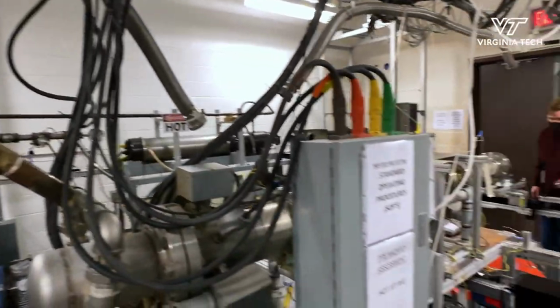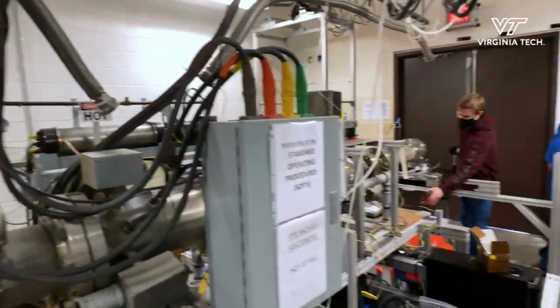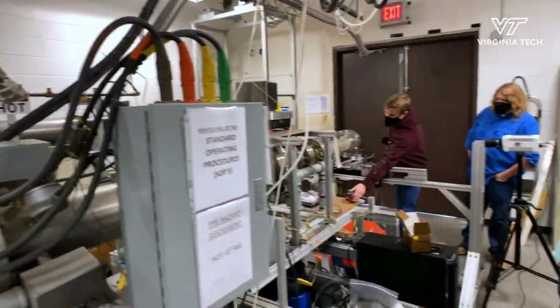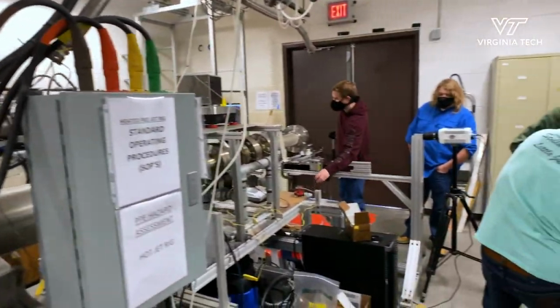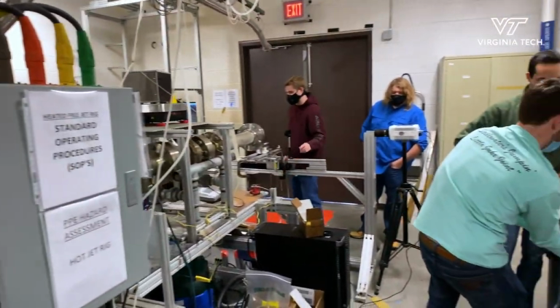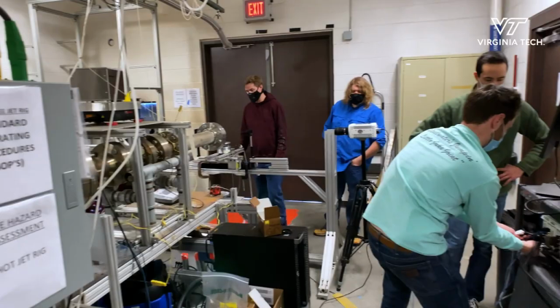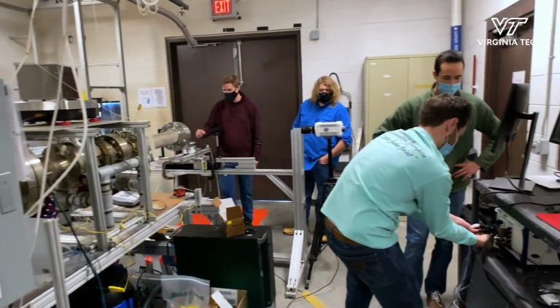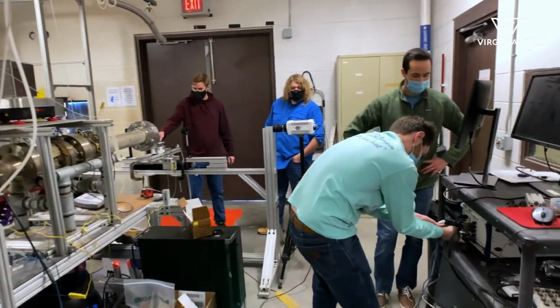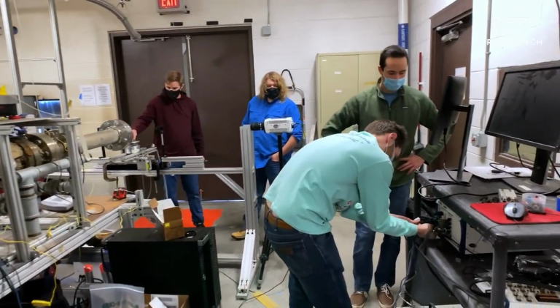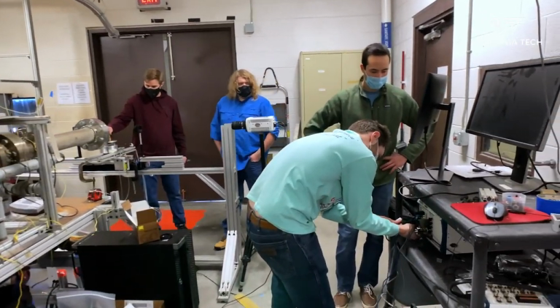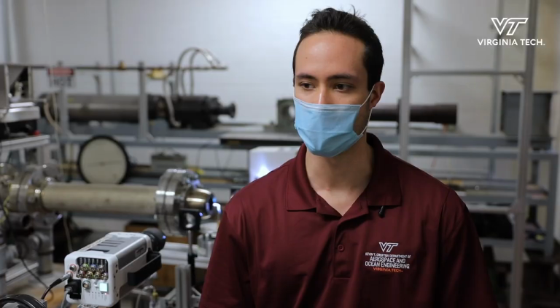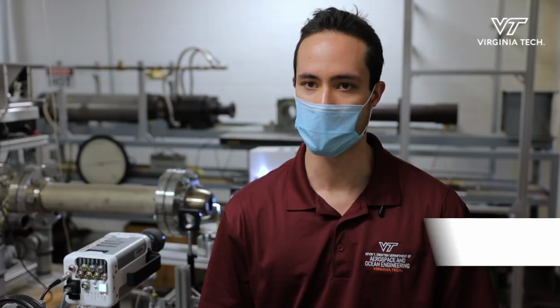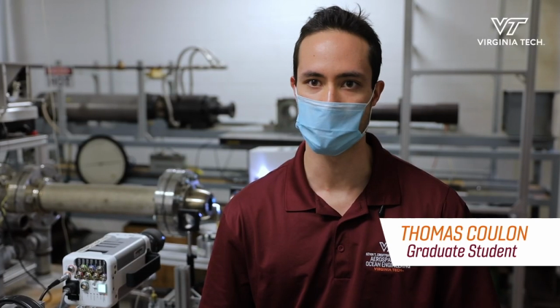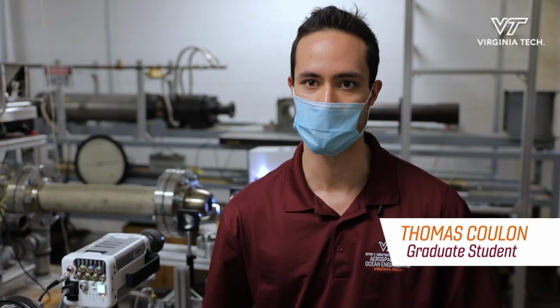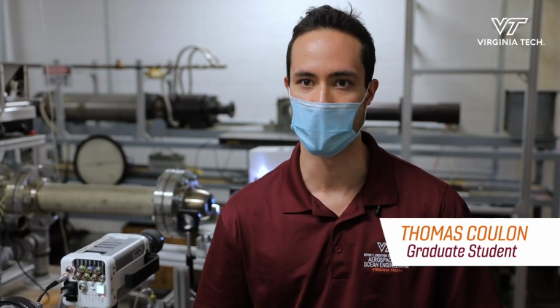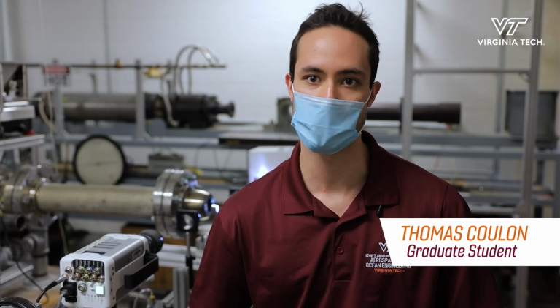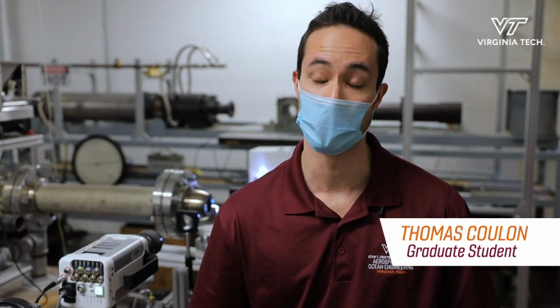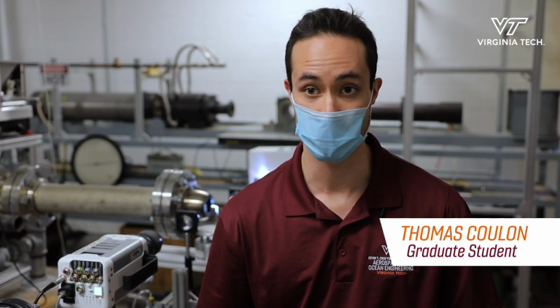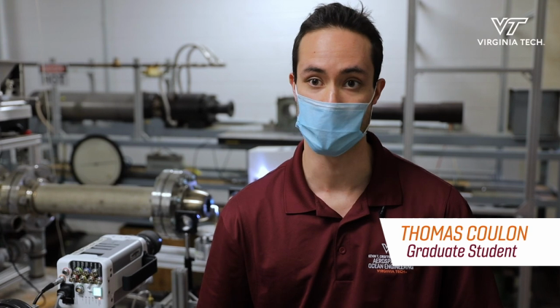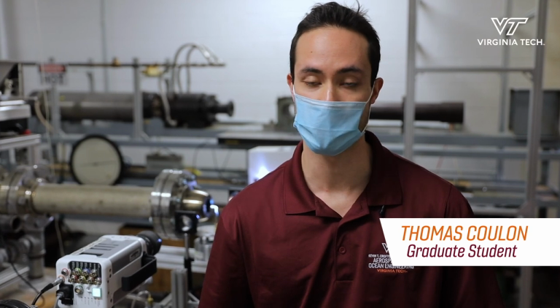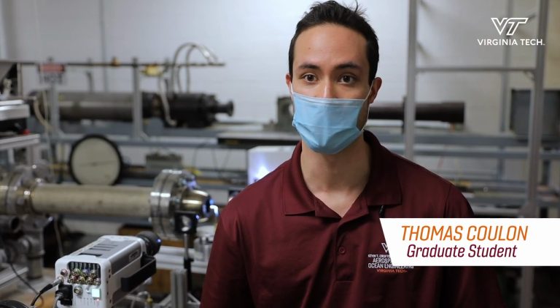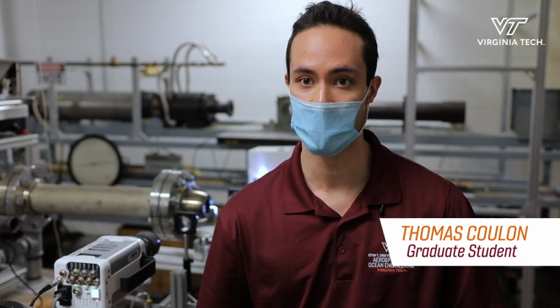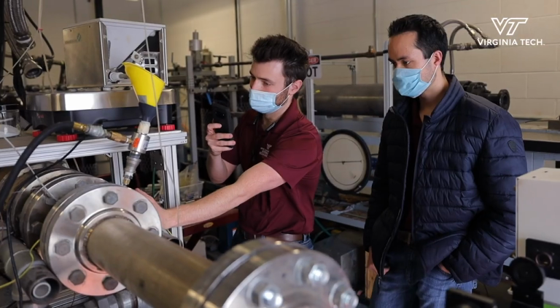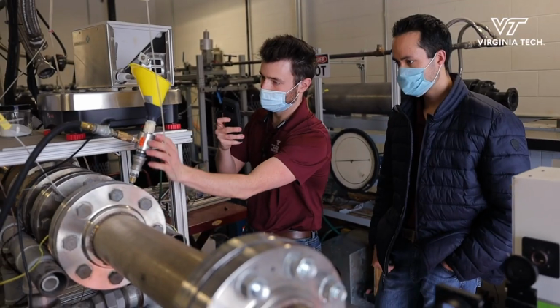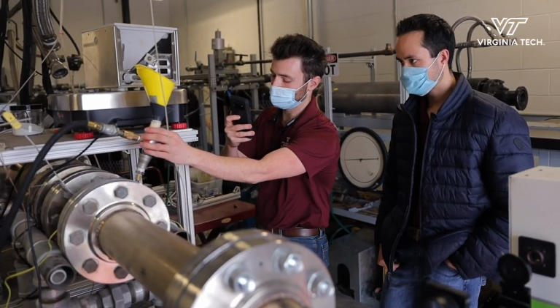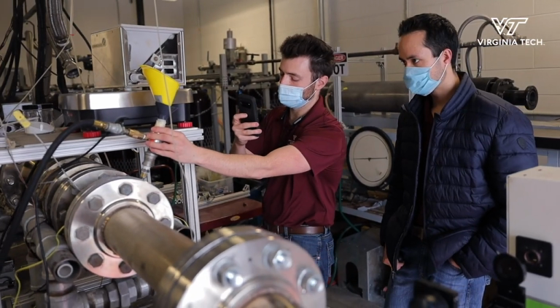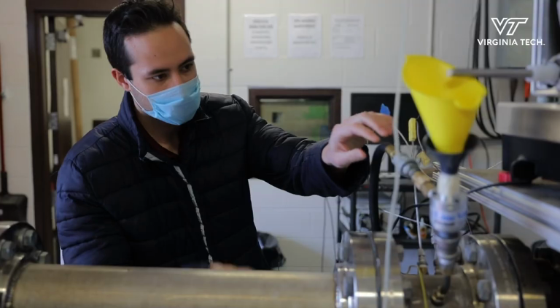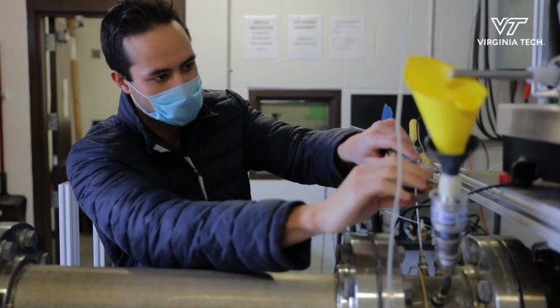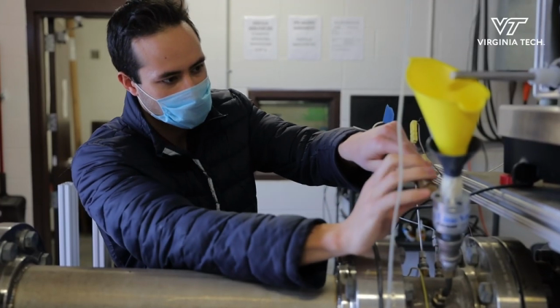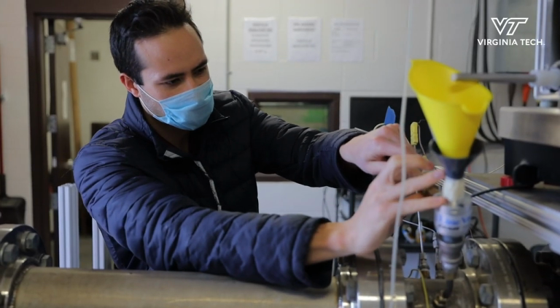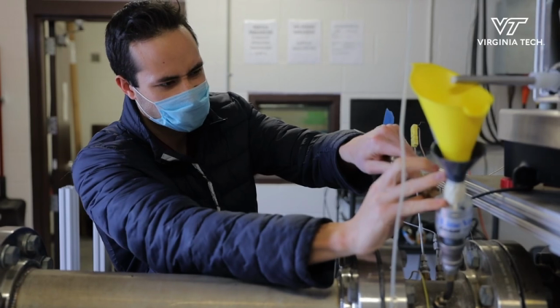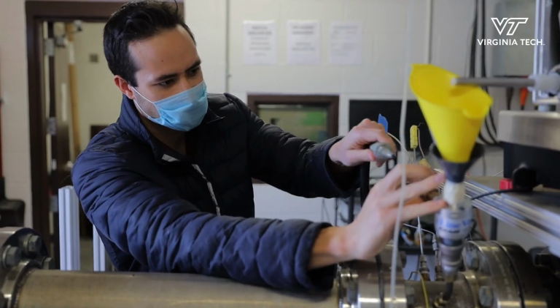We're basically doing research on sand ingestion within jet engines. All these planes flying around, especially in the Middle East where there's a lot of sand in the air, and that sand gets into the plane engines, and that's not very good for the performance.